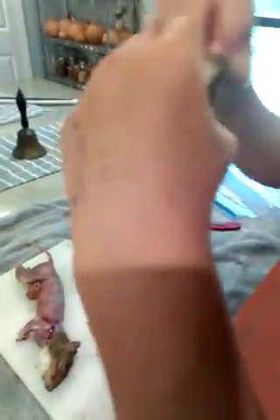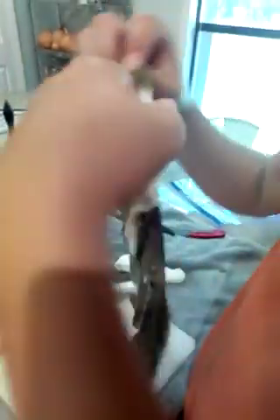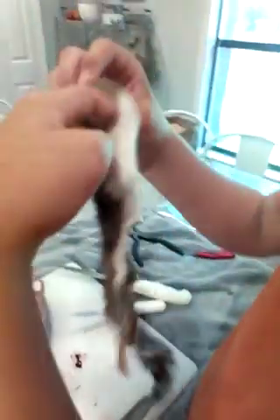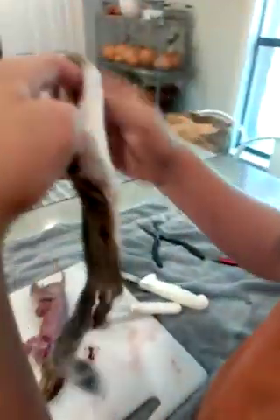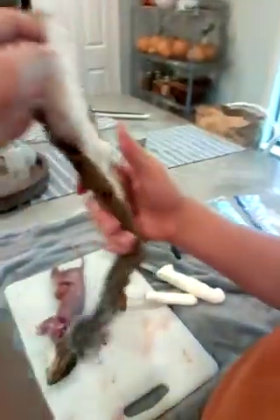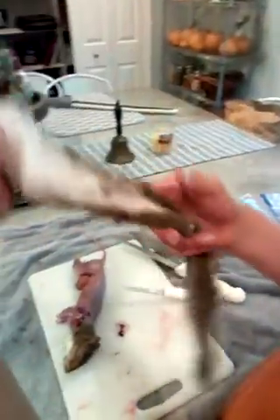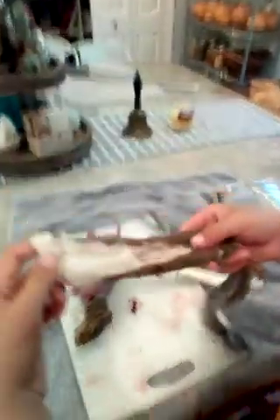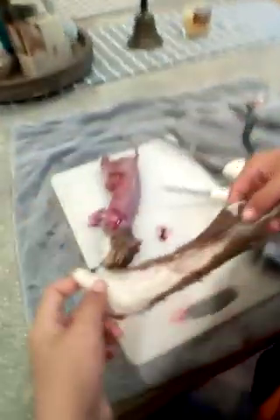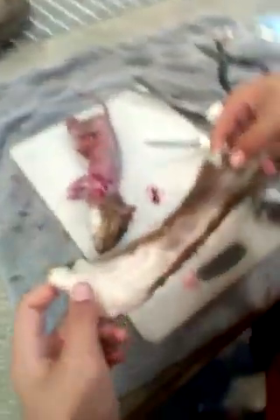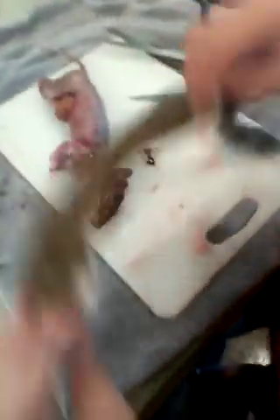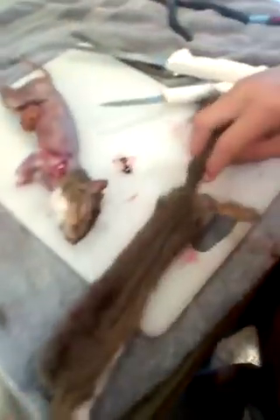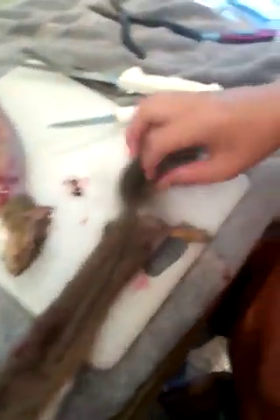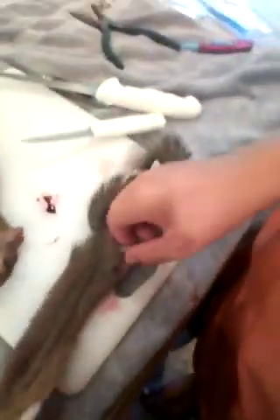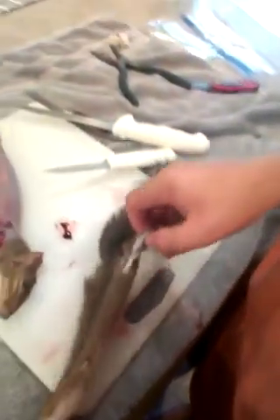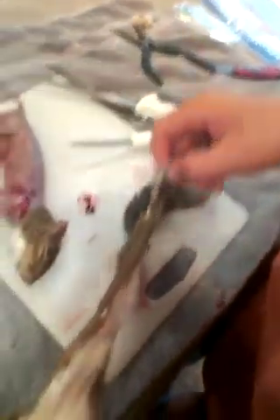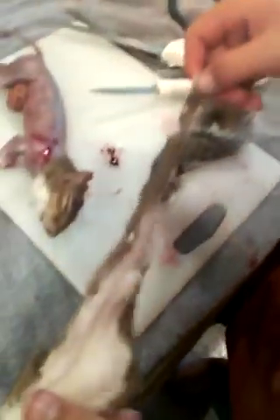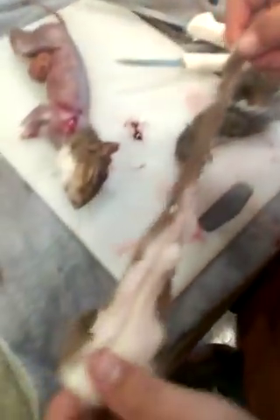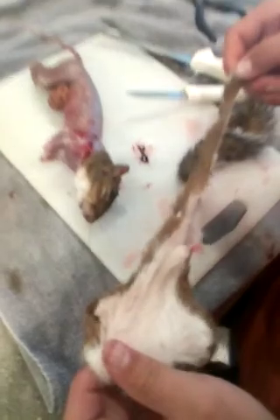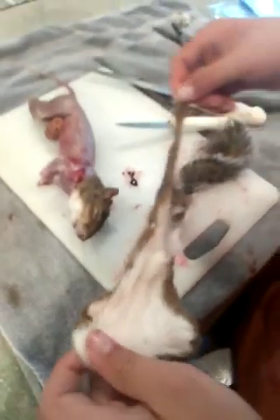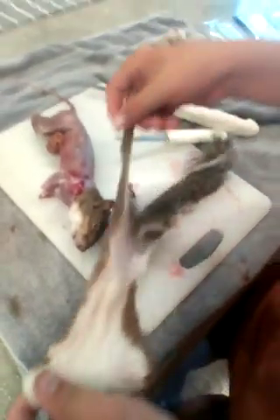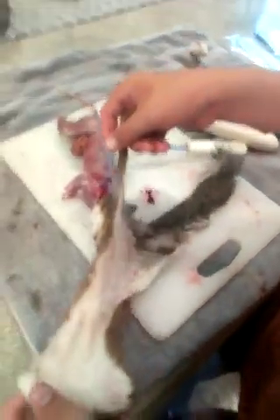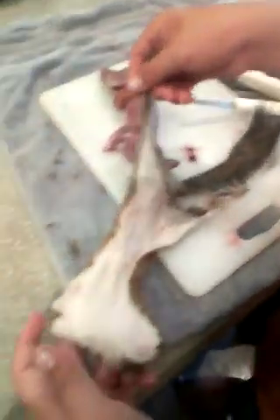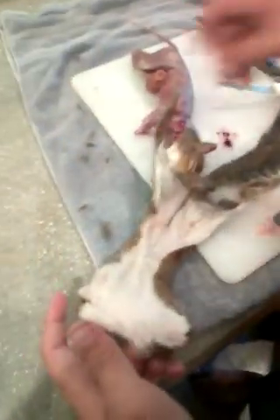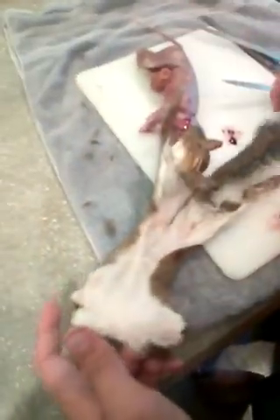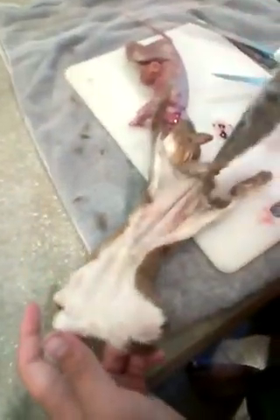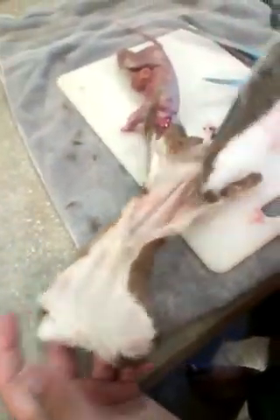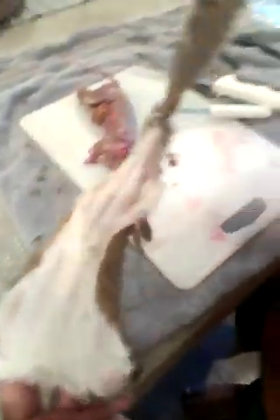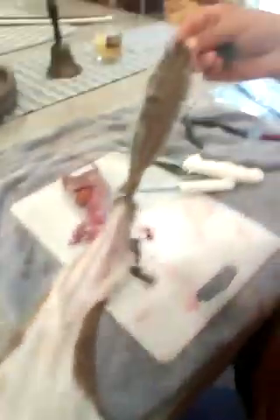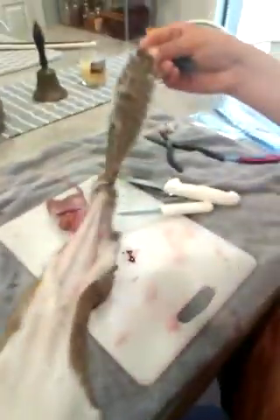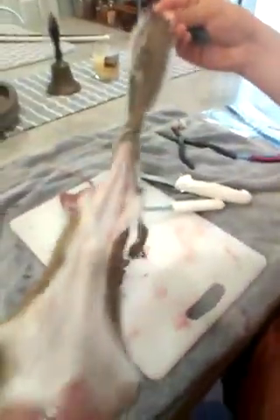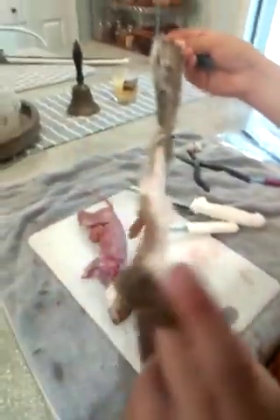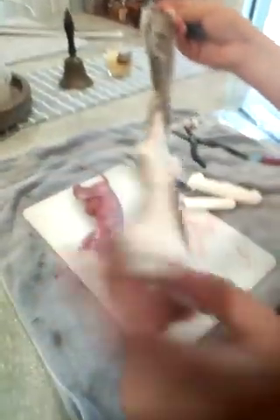His front arms are still in — pull those out. I'm just going to save the tail on this one. So what are you gonna do for the meat?